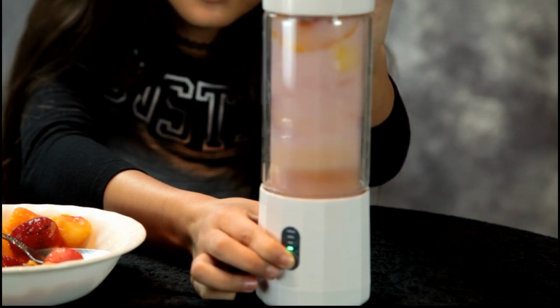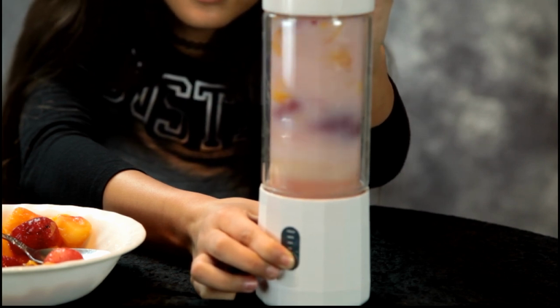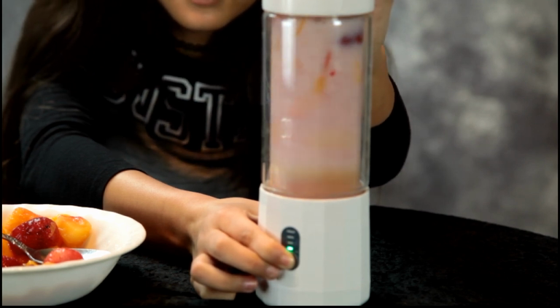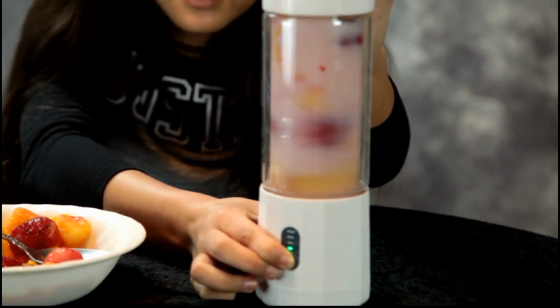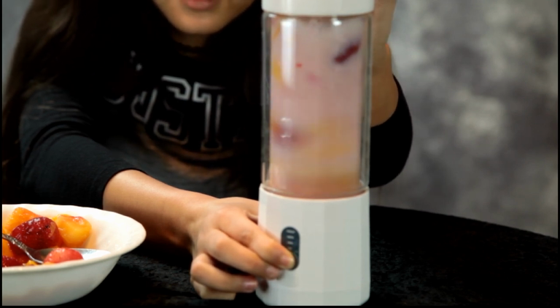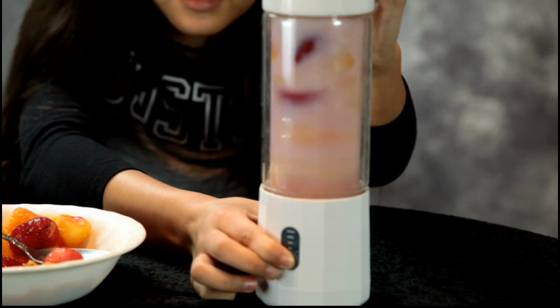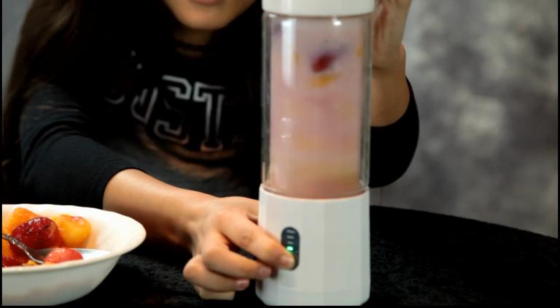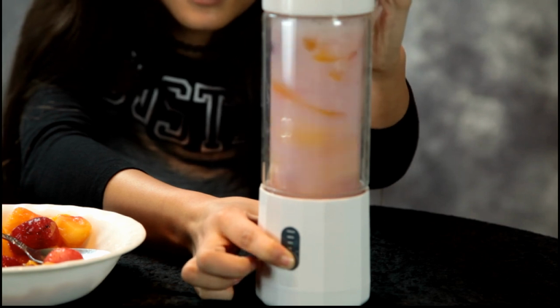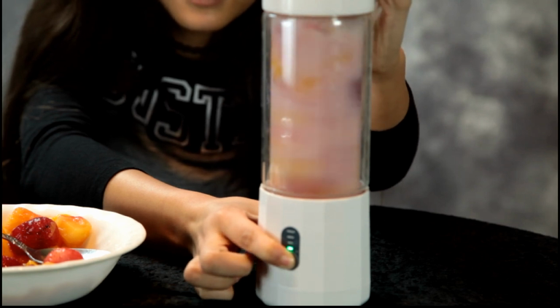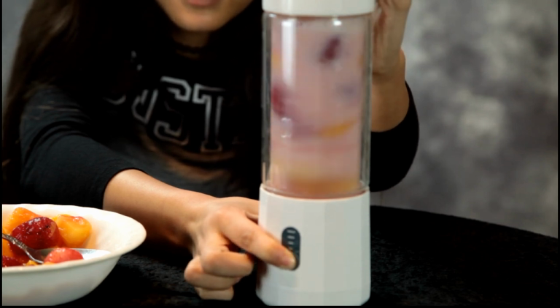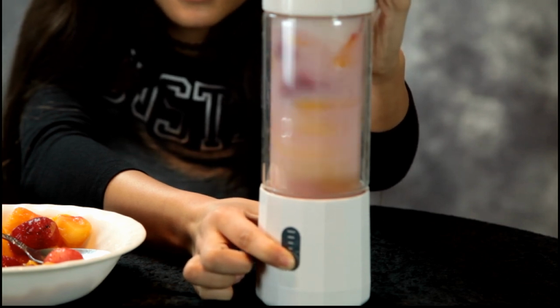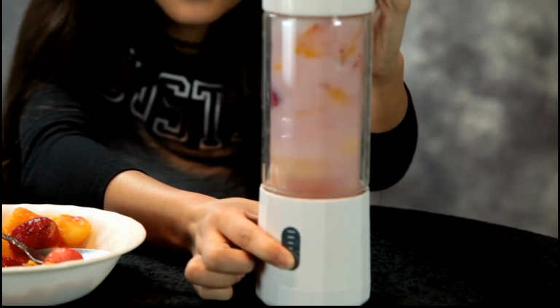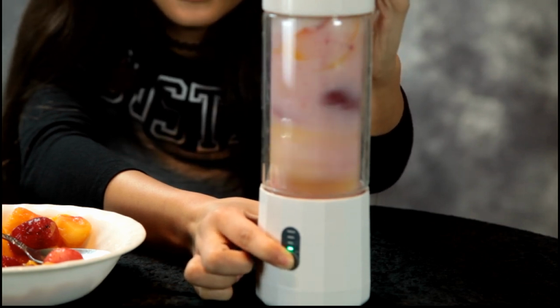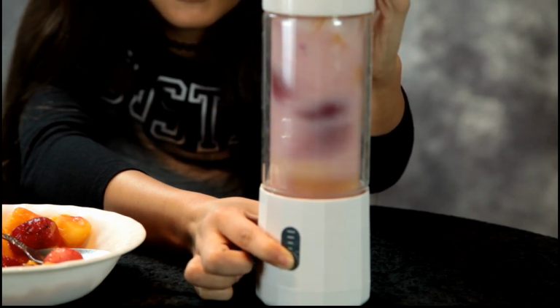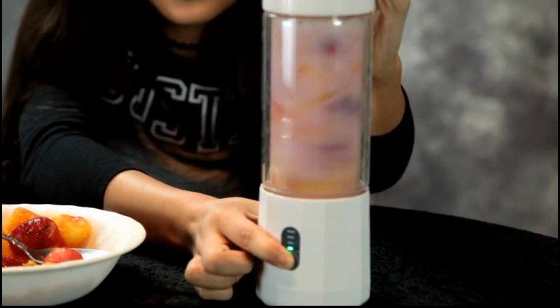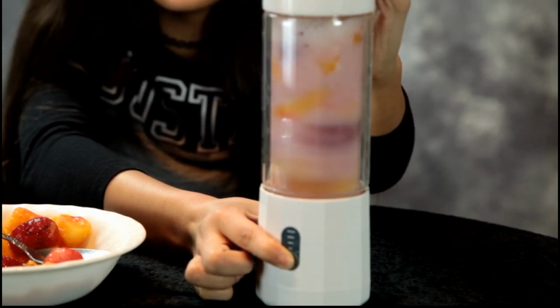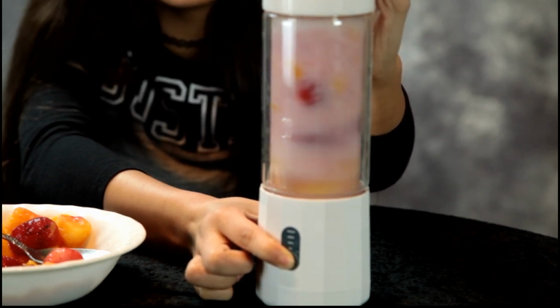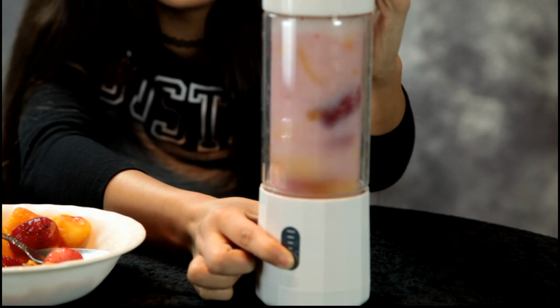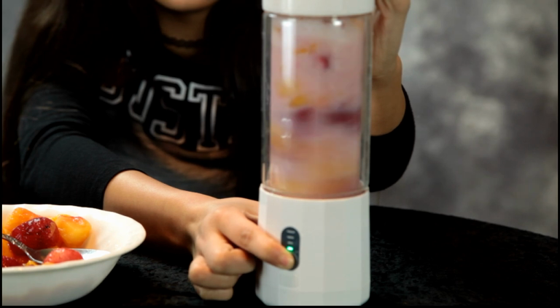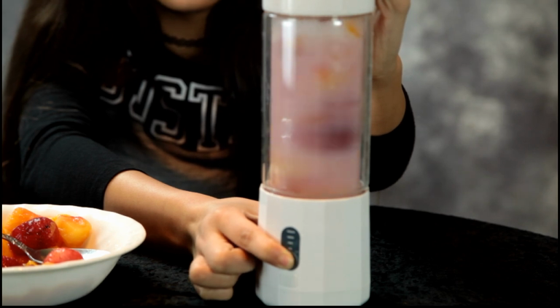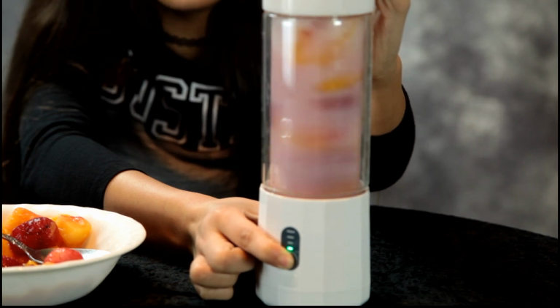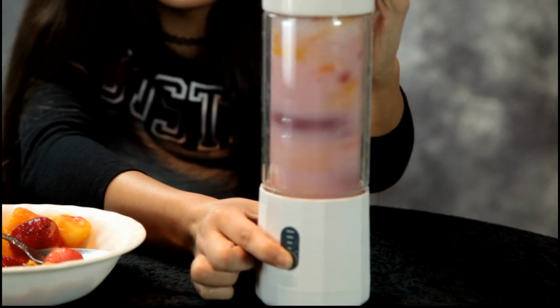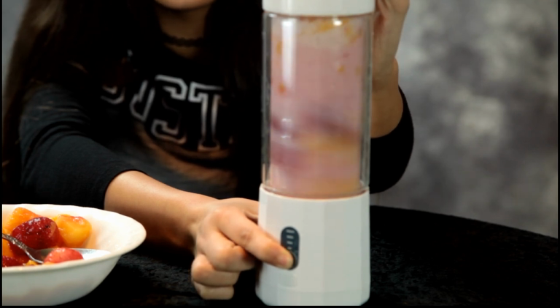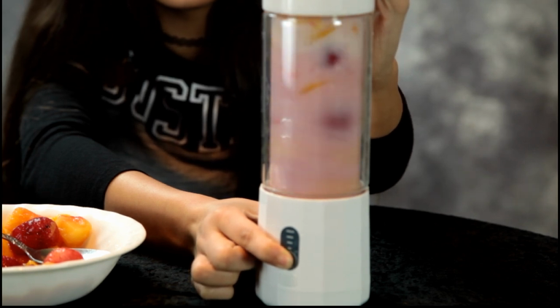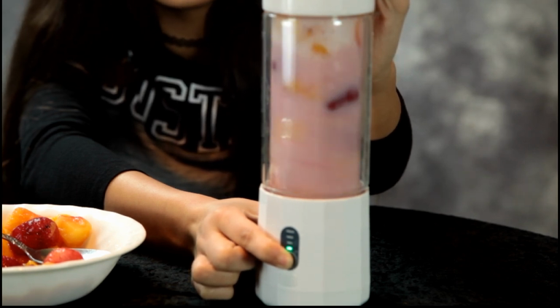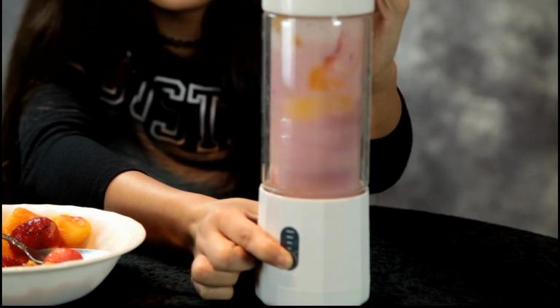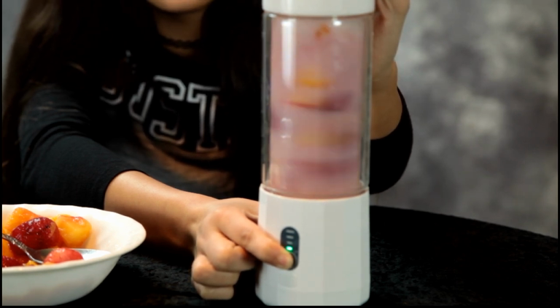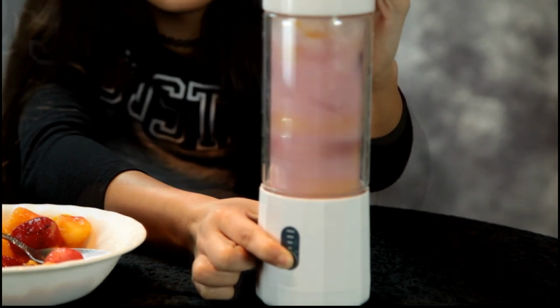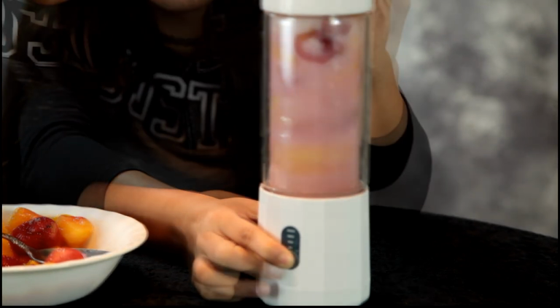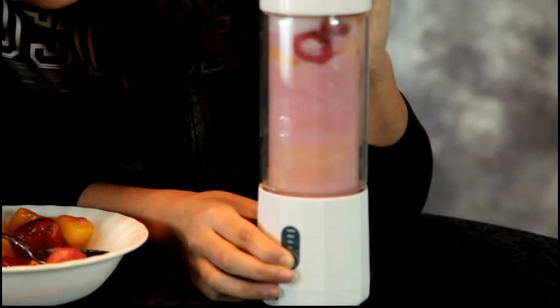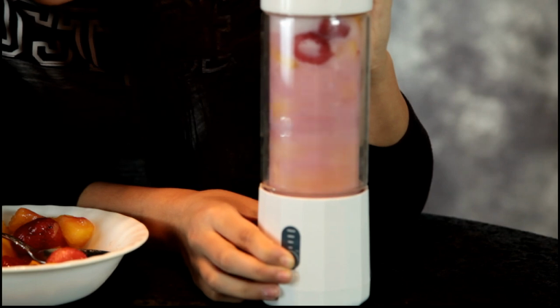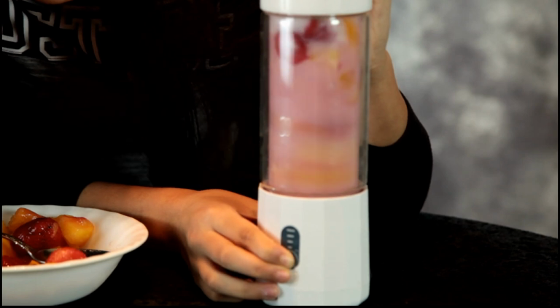It is very quiet — it makes like no noise at all. Why is it so quiet? I can't even hear it. It's mixing everything up. How do I get that green thing on the top?